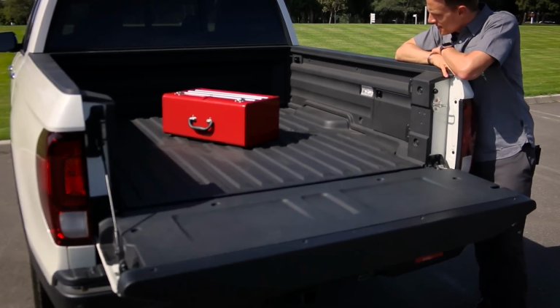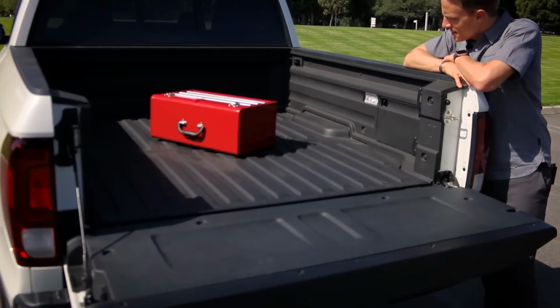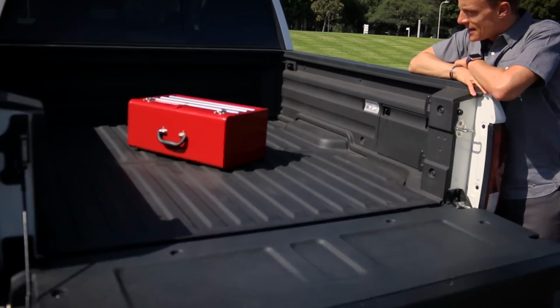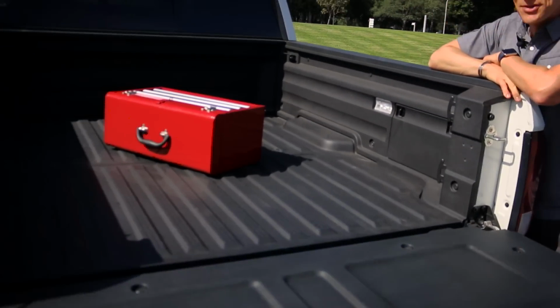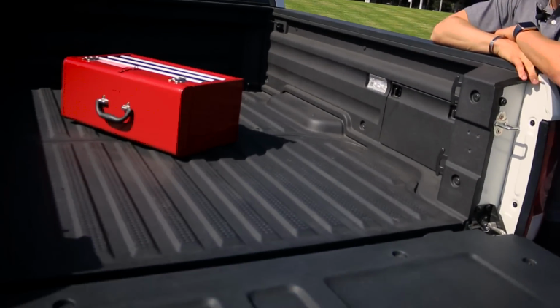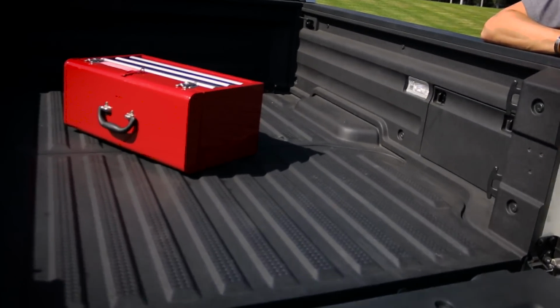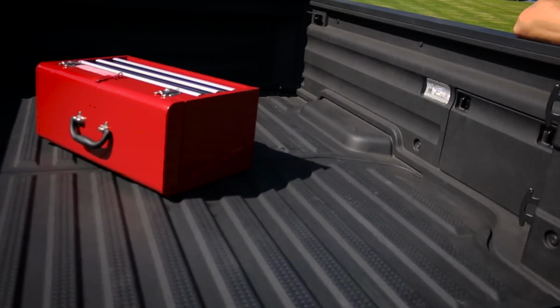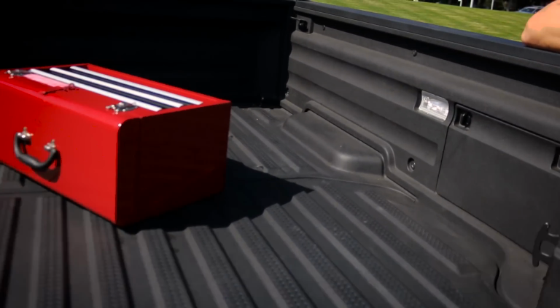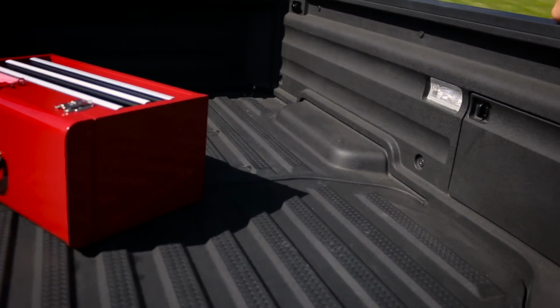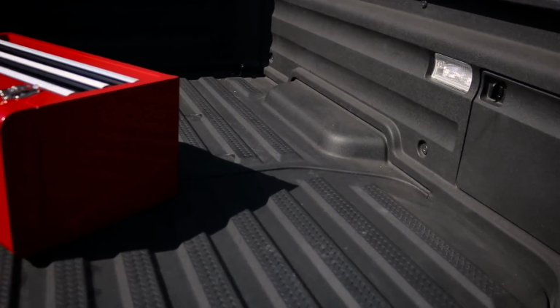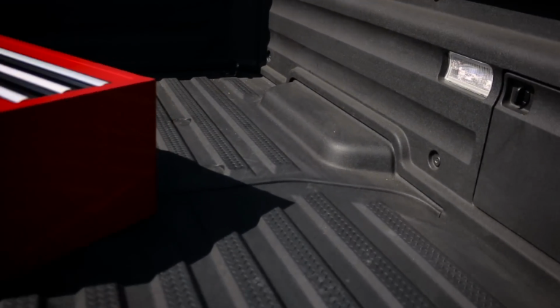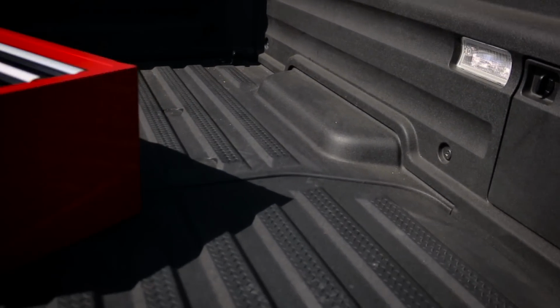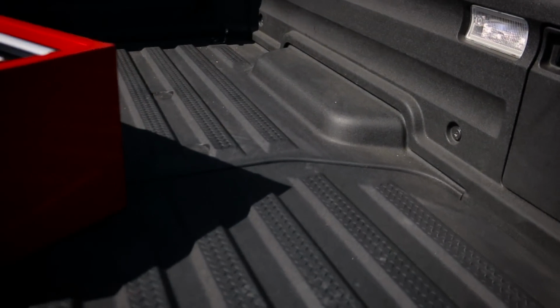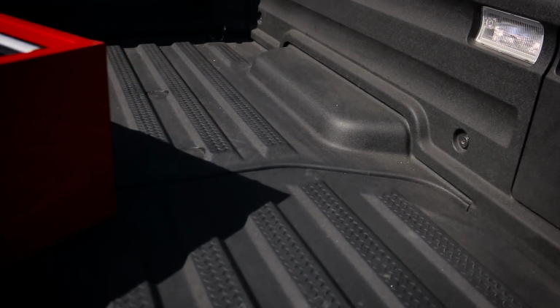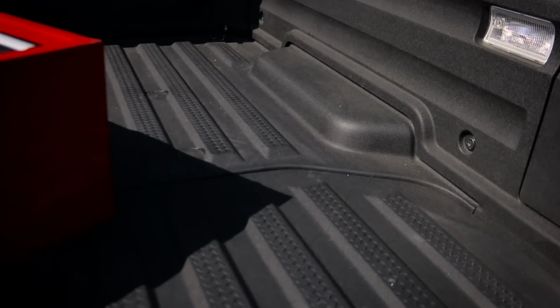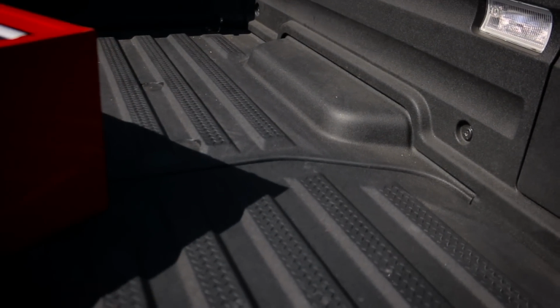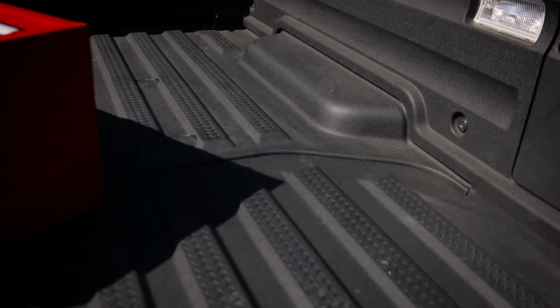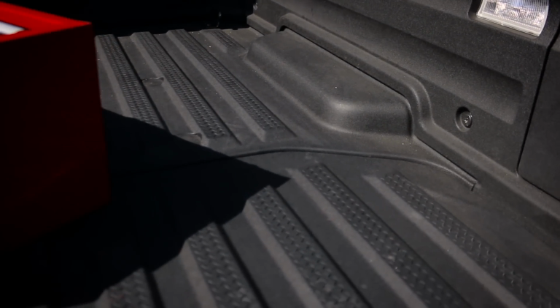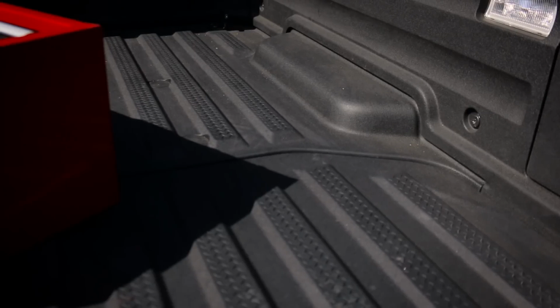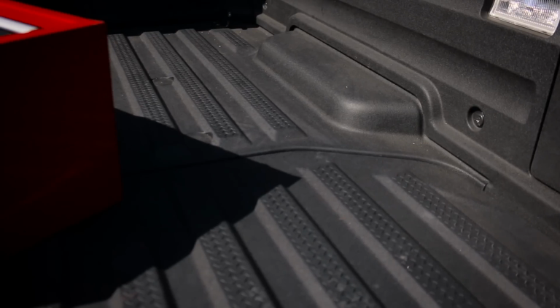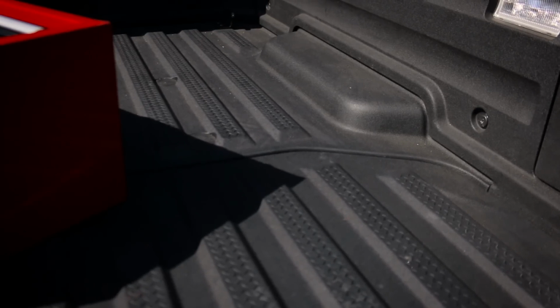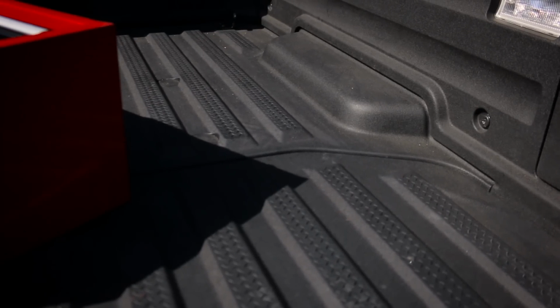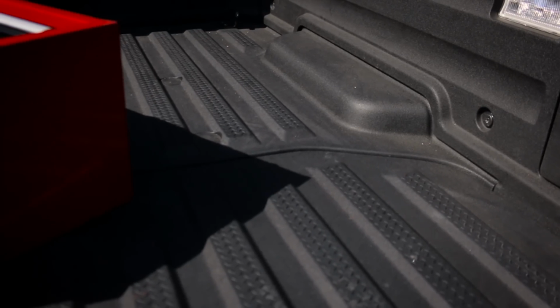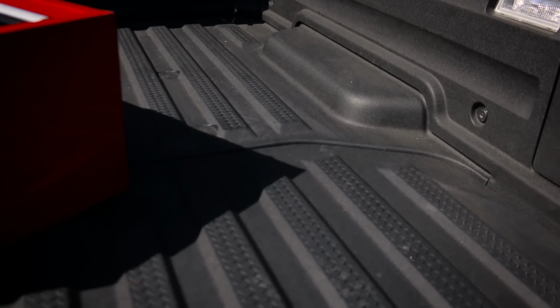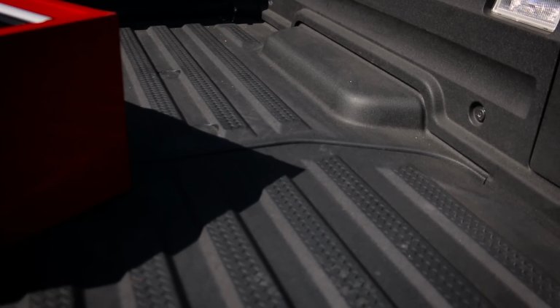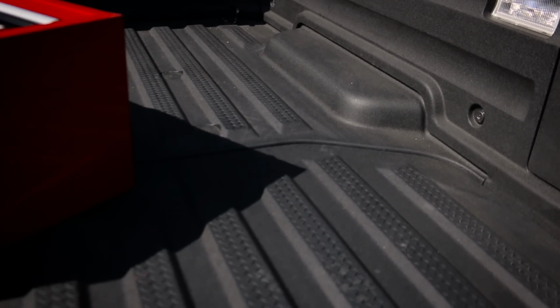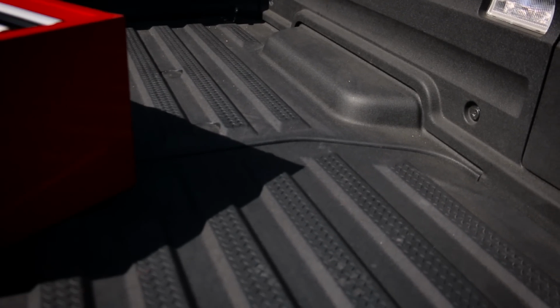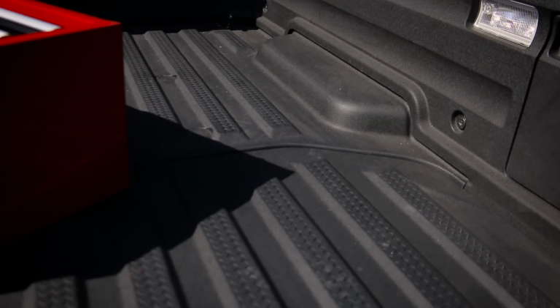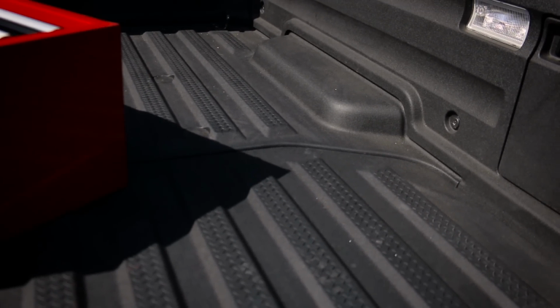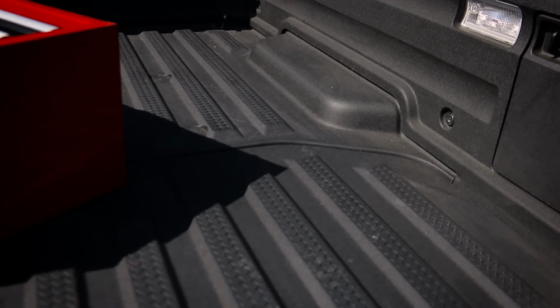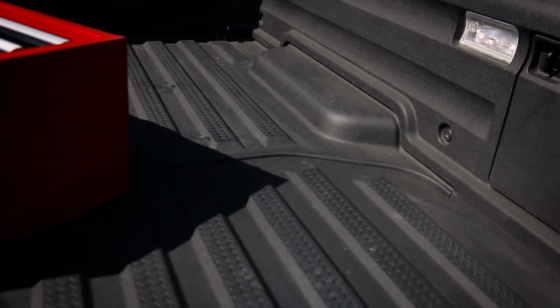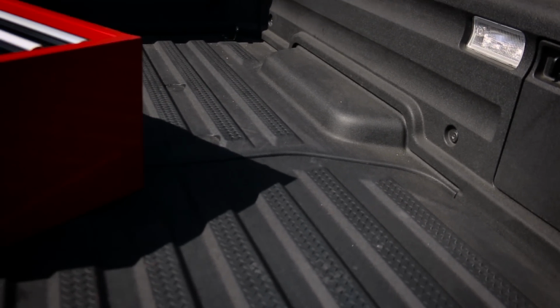And as you can see, very minor — if hardly any damage at all — to the truck, actually probably a little bit more damage on the toolbox.